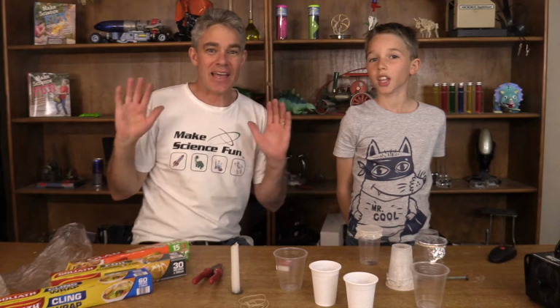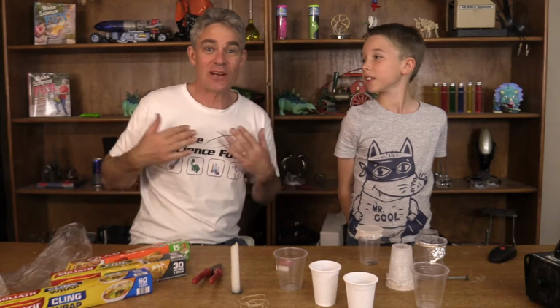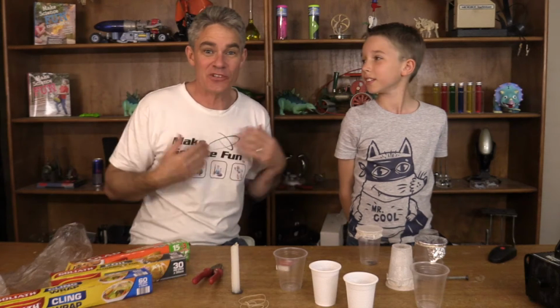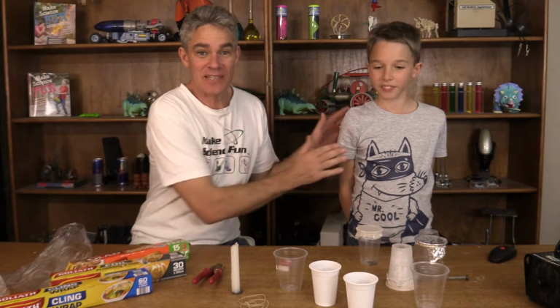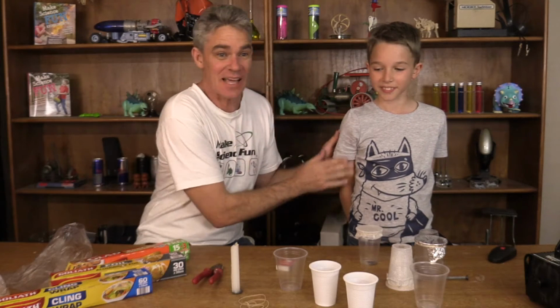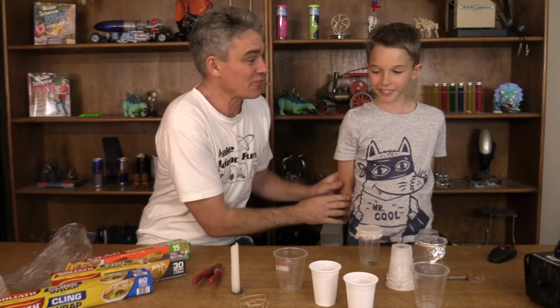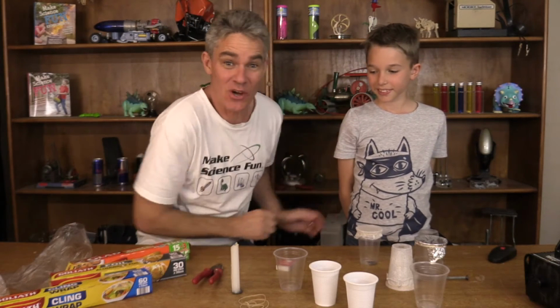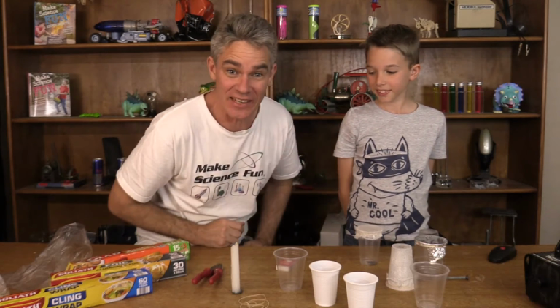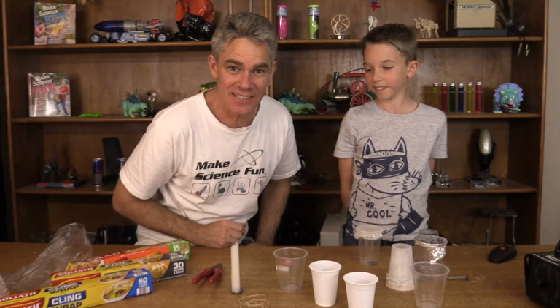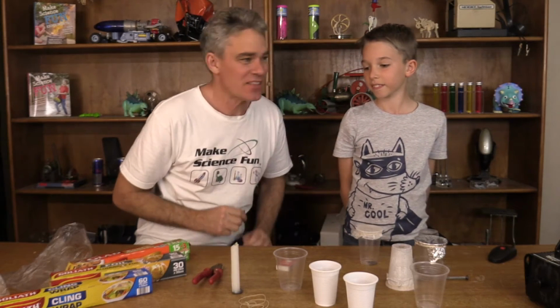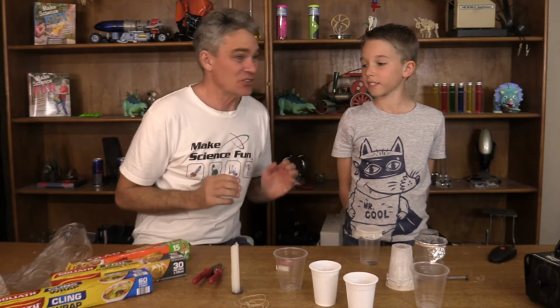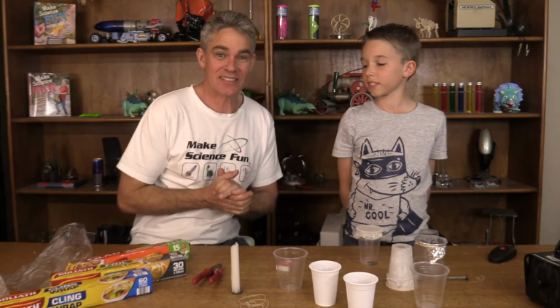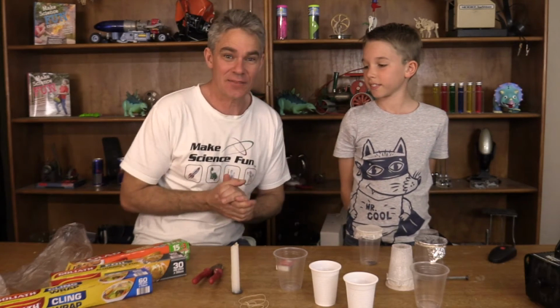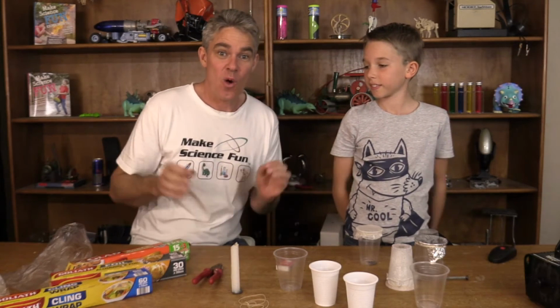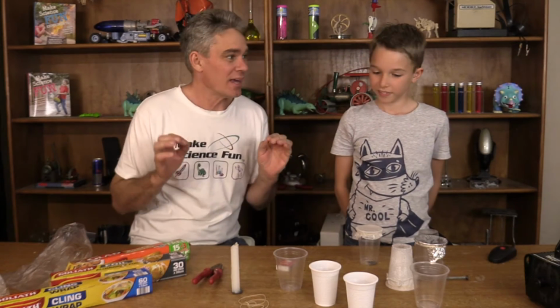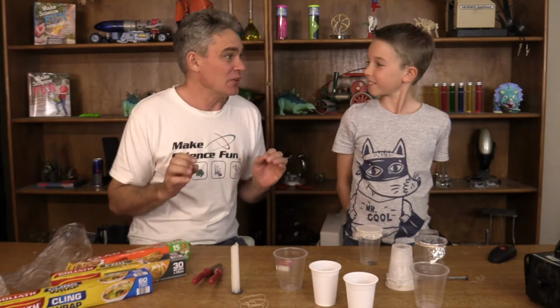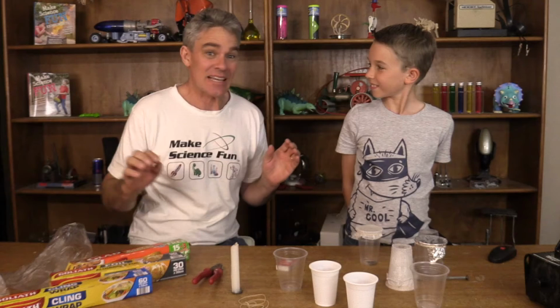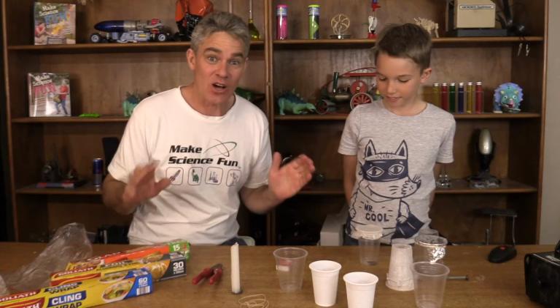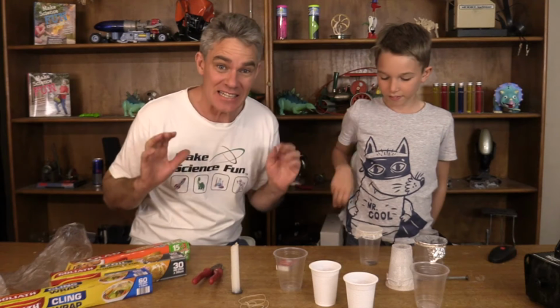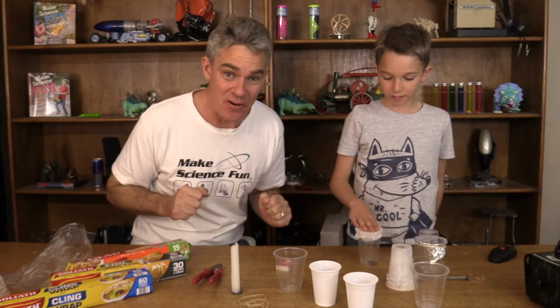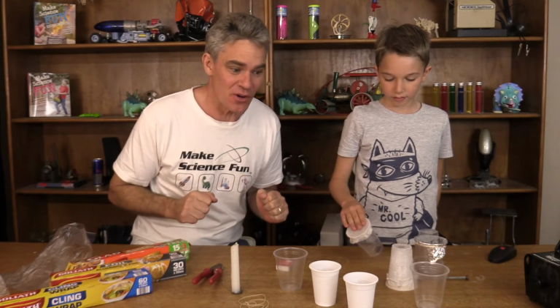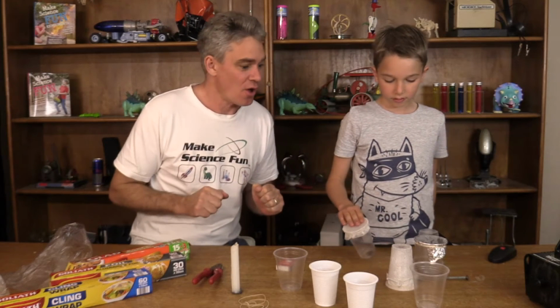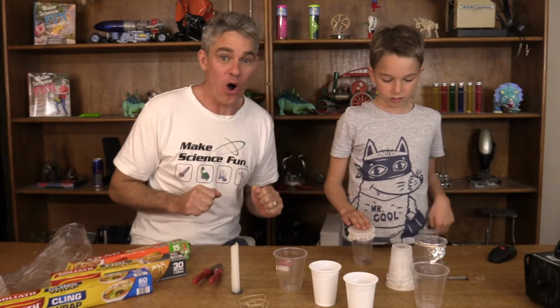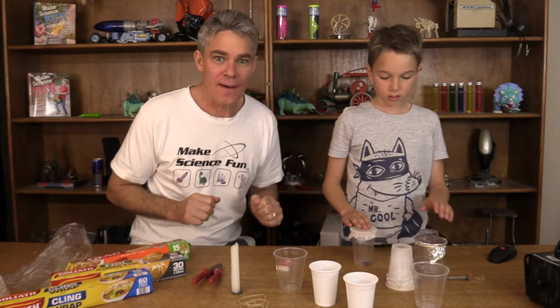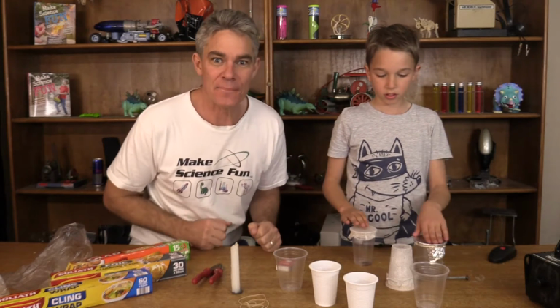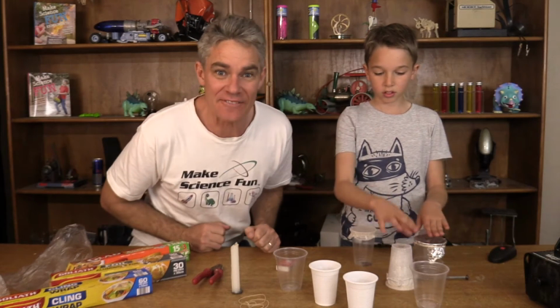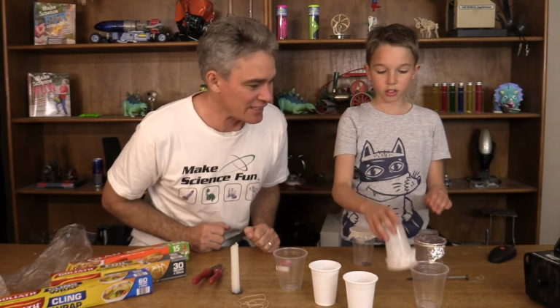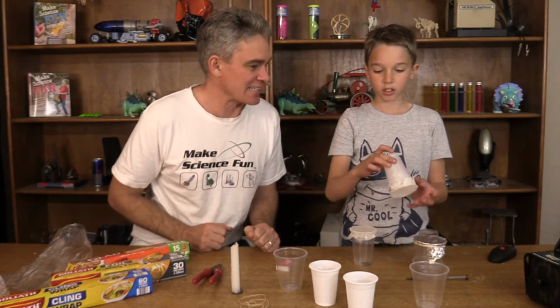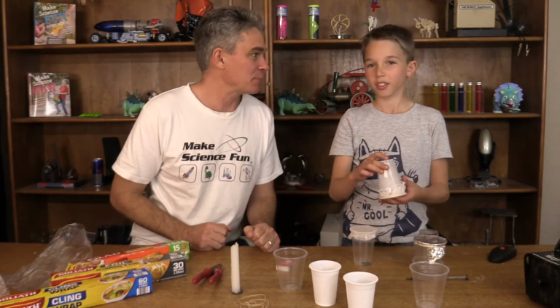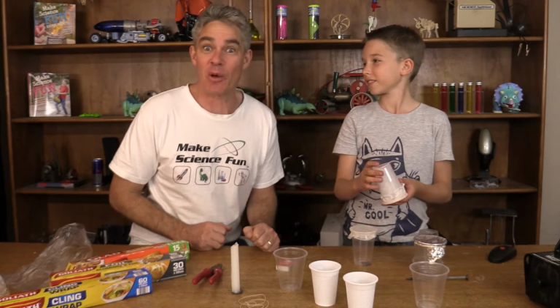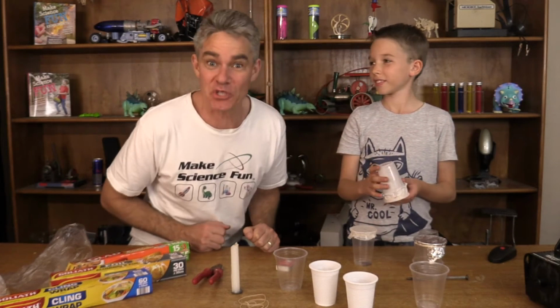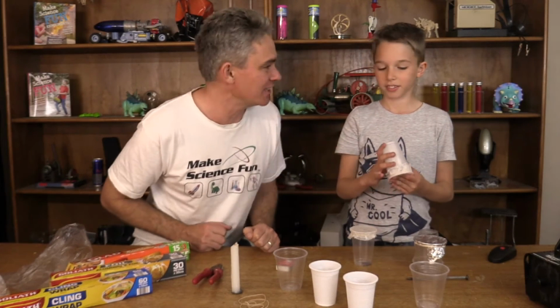Hey everyone, I'm Jacob and this is Sam and we're from Science4Kids. Thanks for joining us today. We're going to be doing a science experiment on mini vortex cup smoke machines.